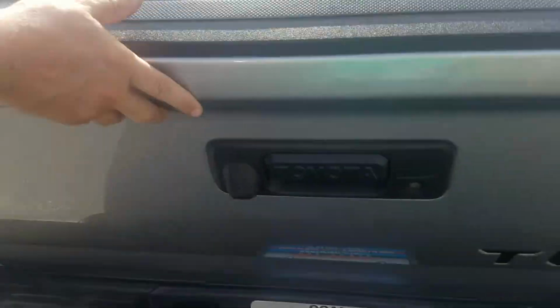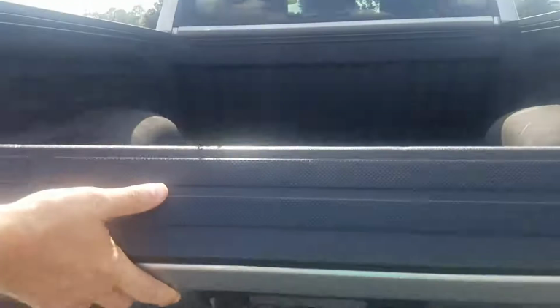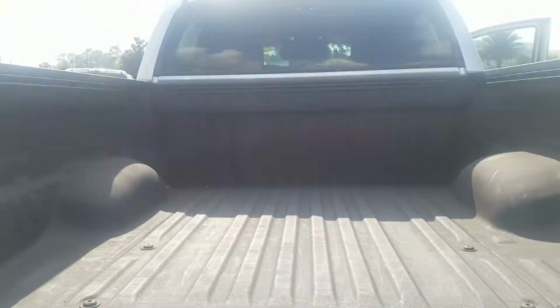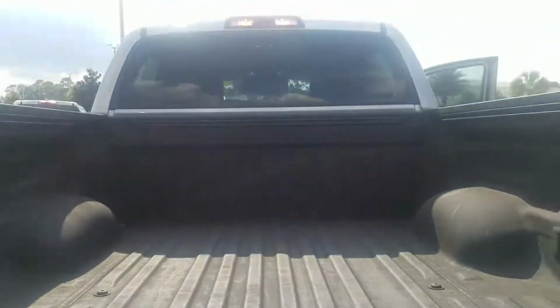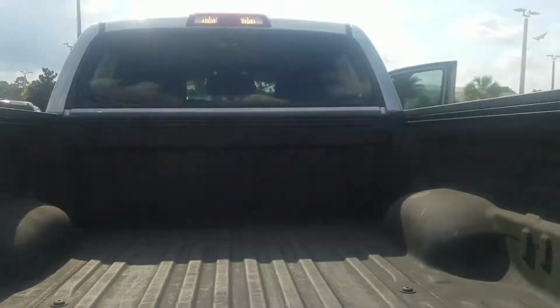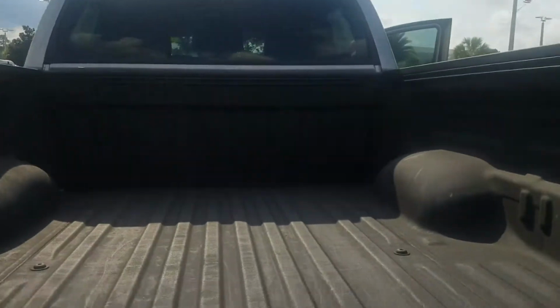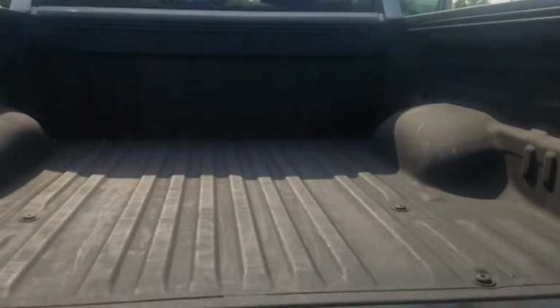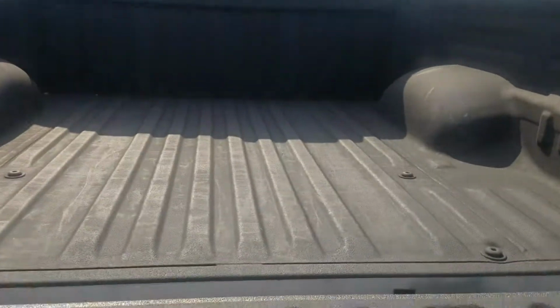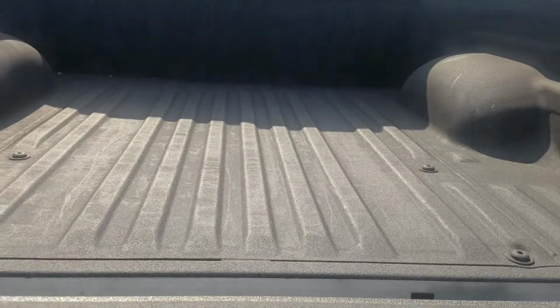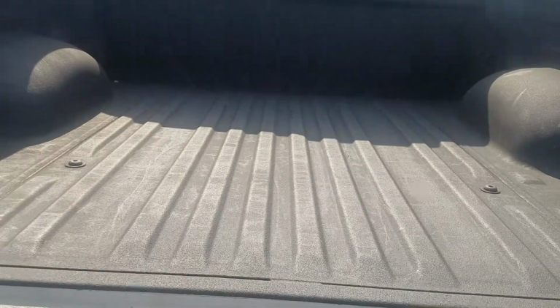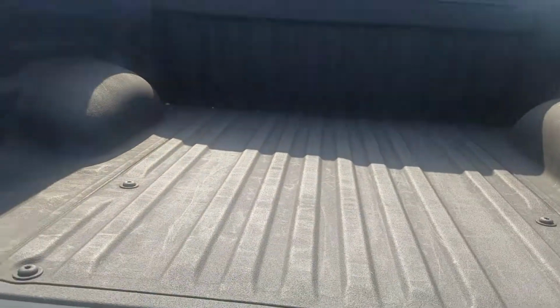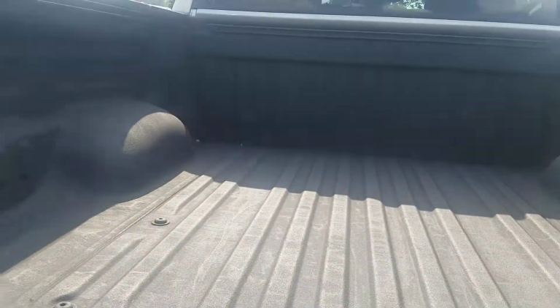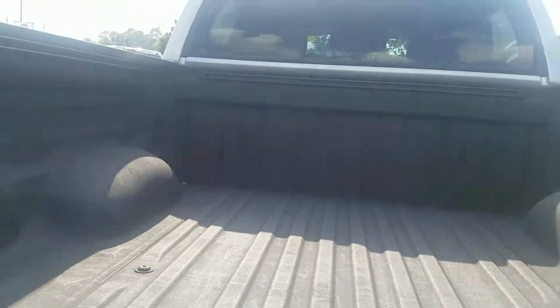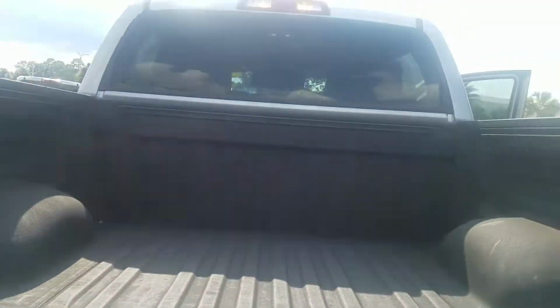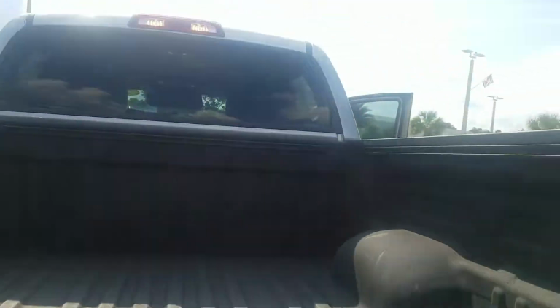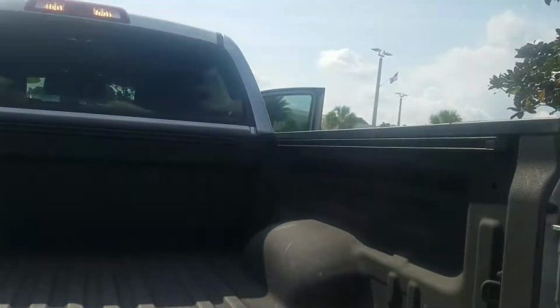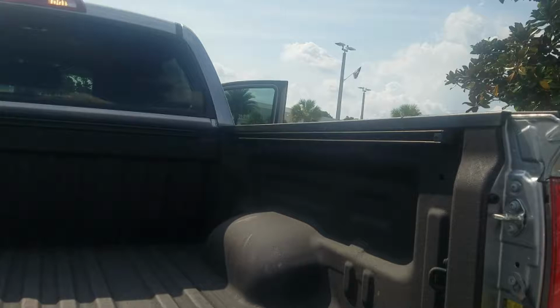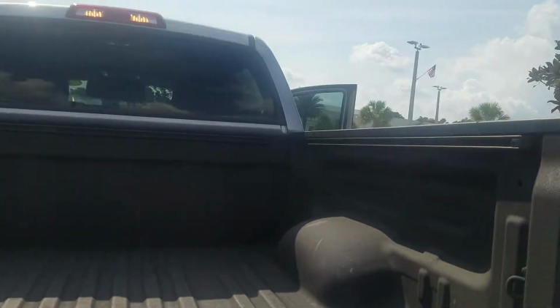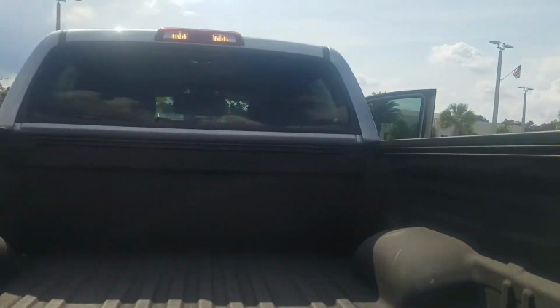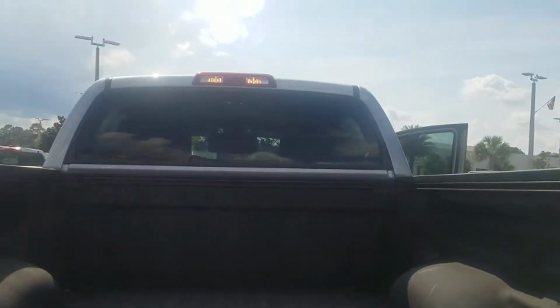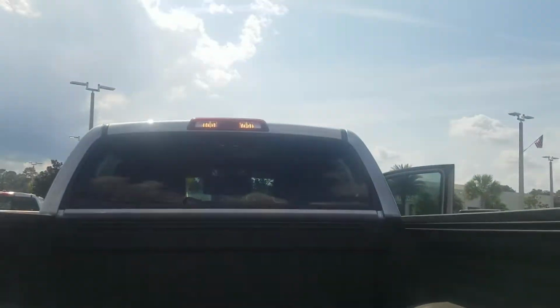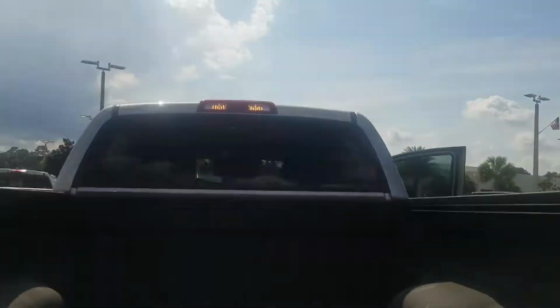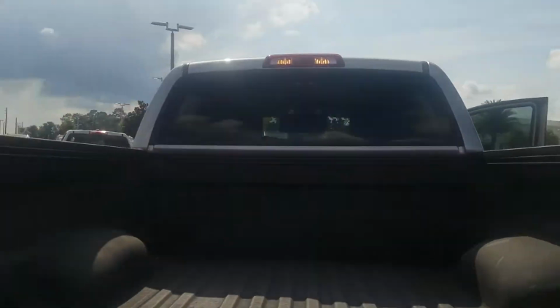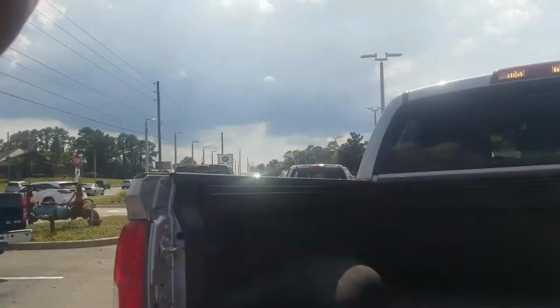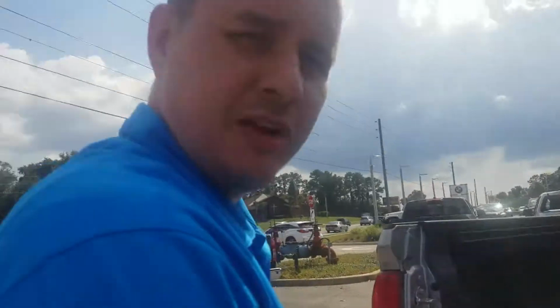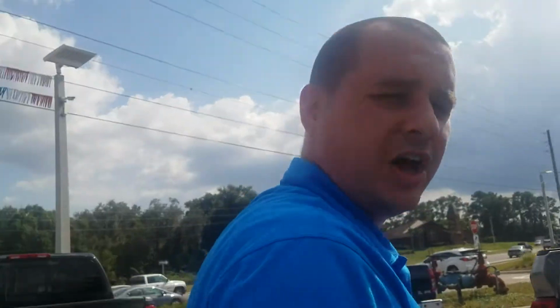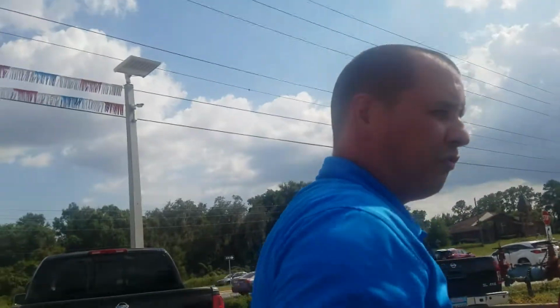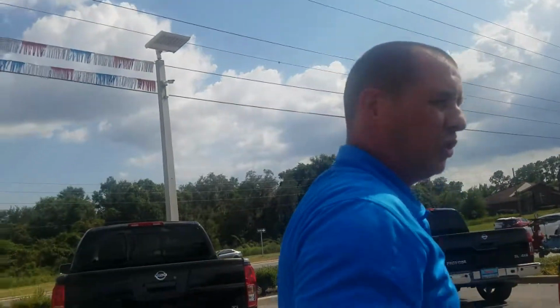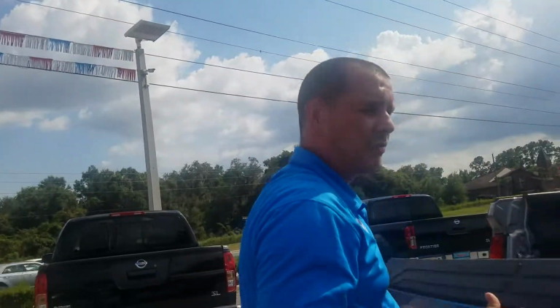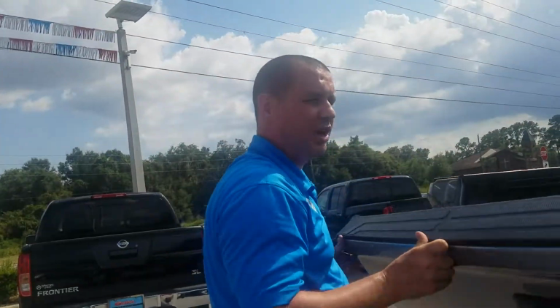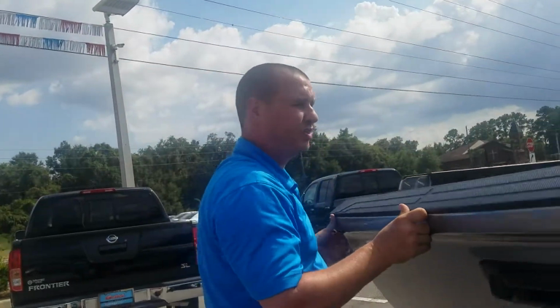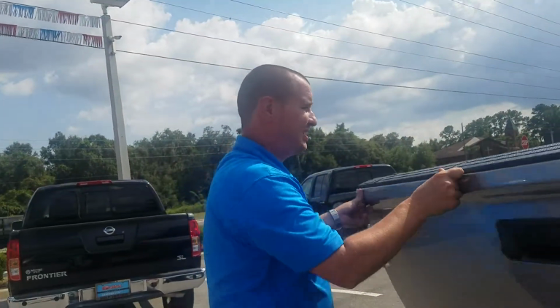When you put down the gate, you can see that your cargo space does have a spray-on bed liner, which is a great value if you're looking to protect your assets.